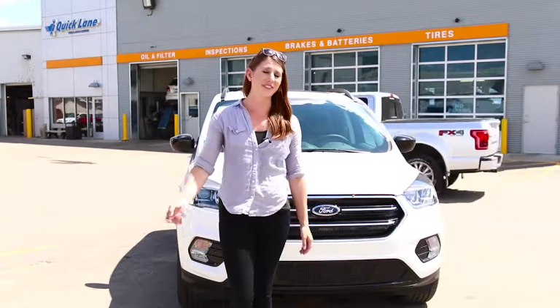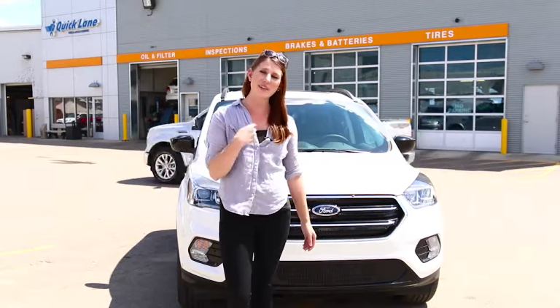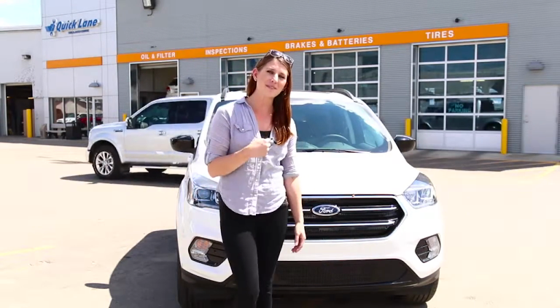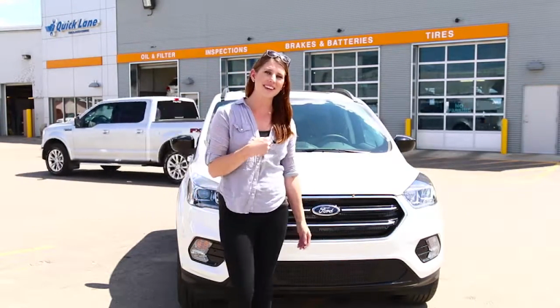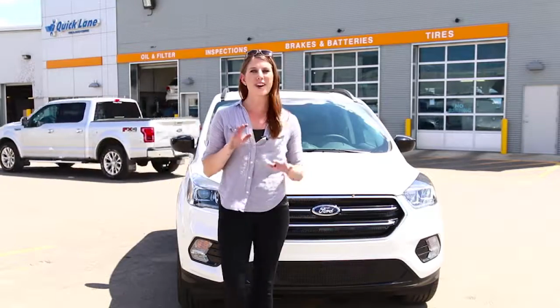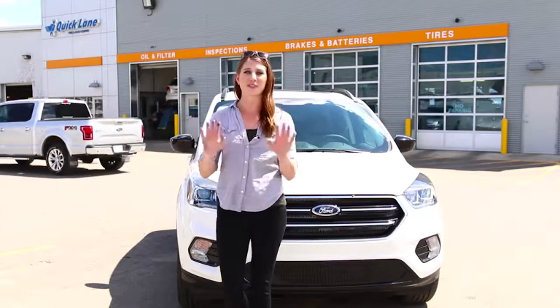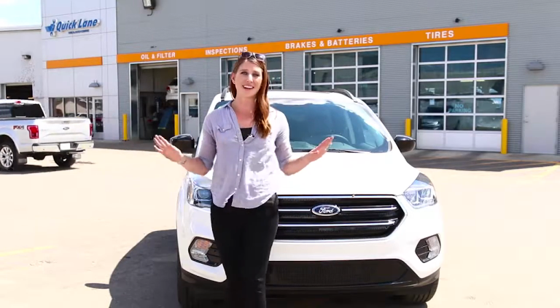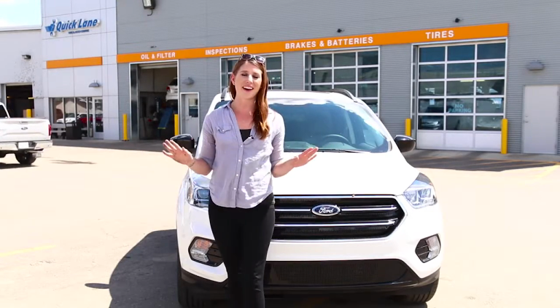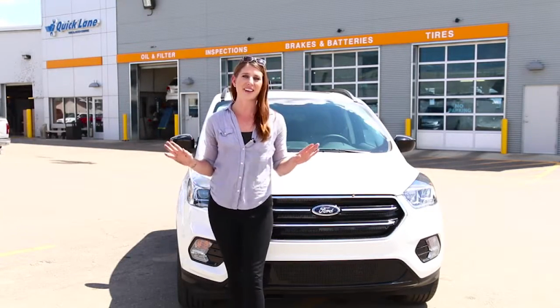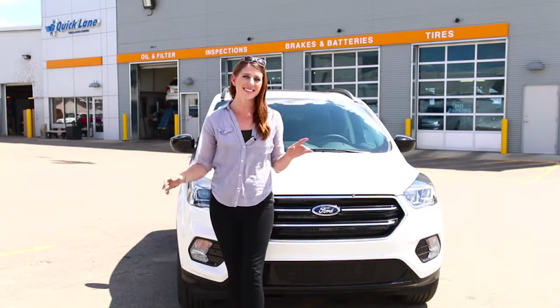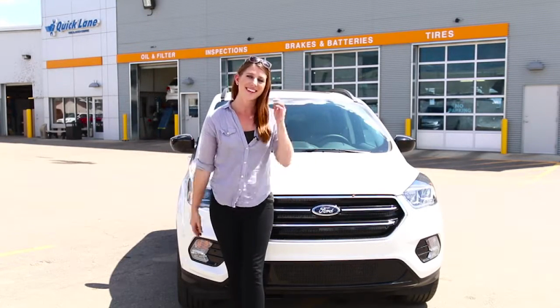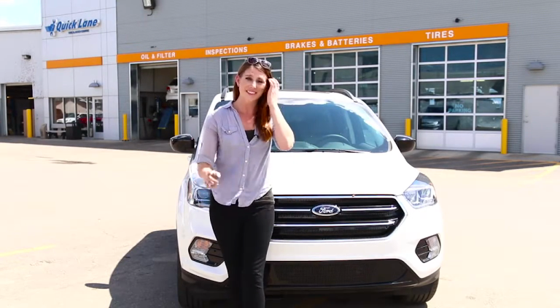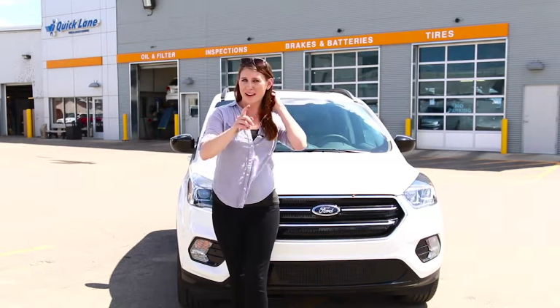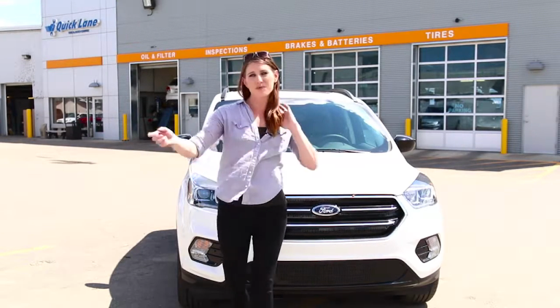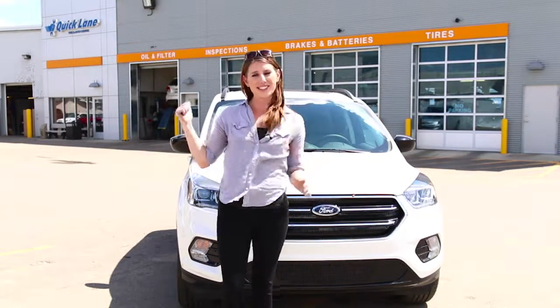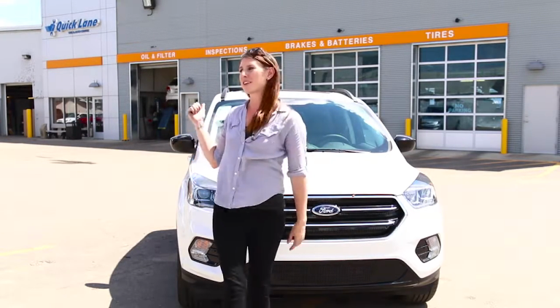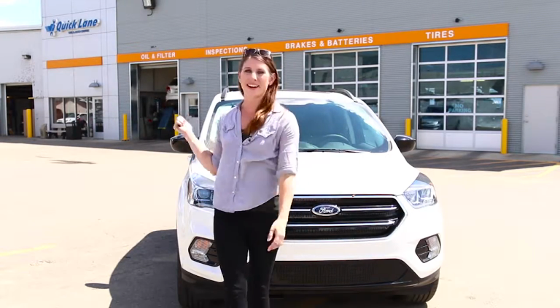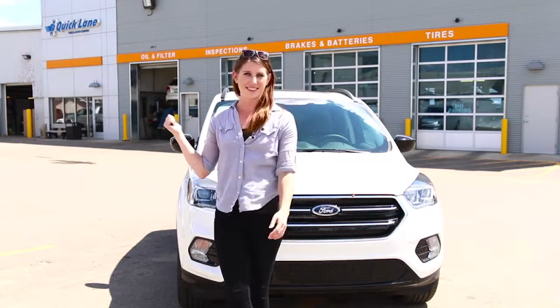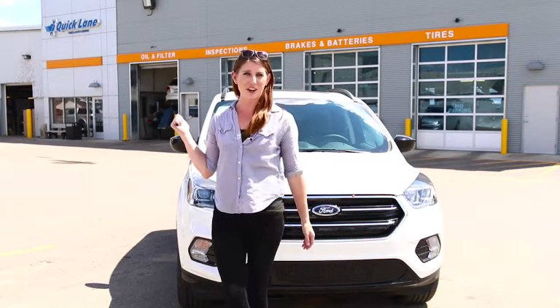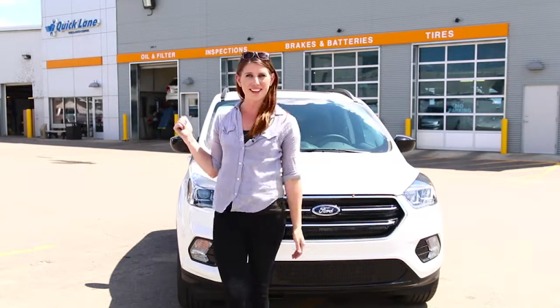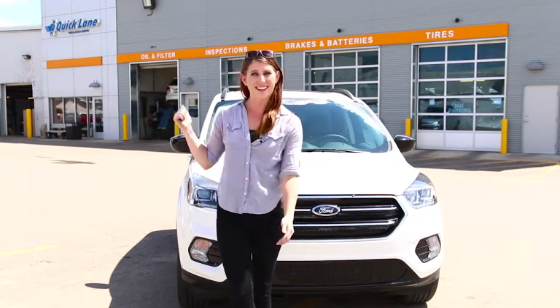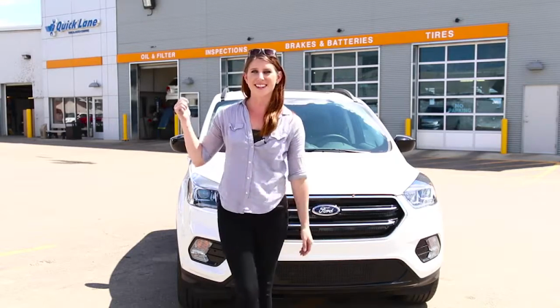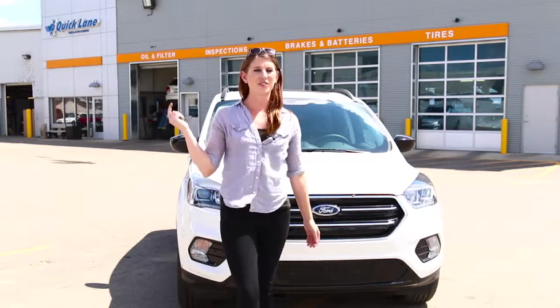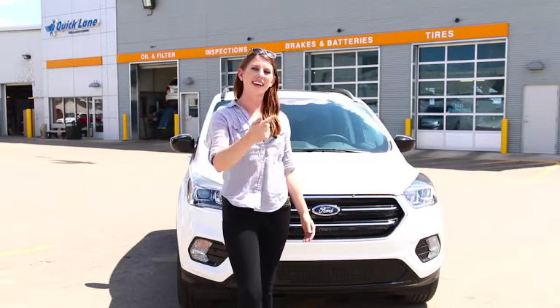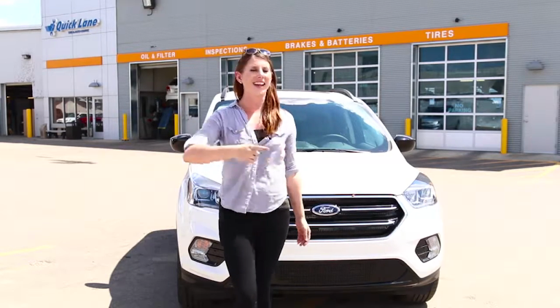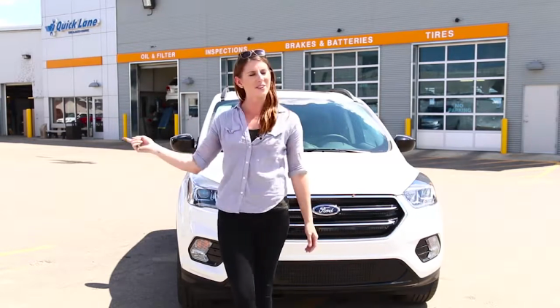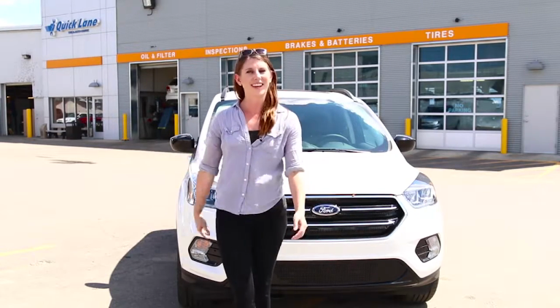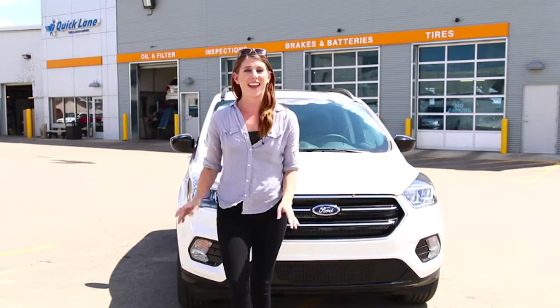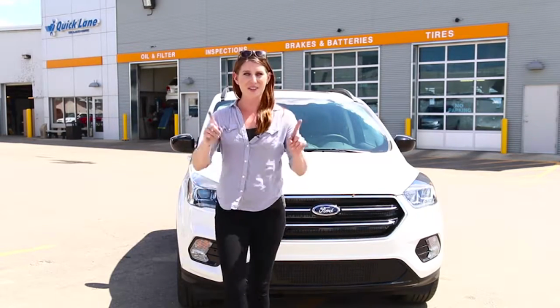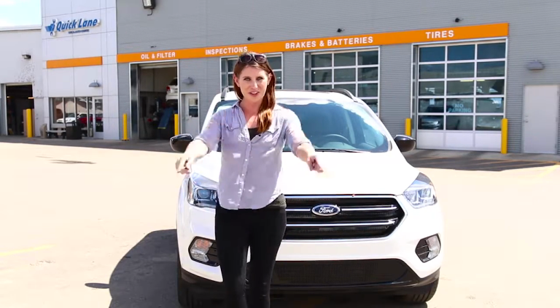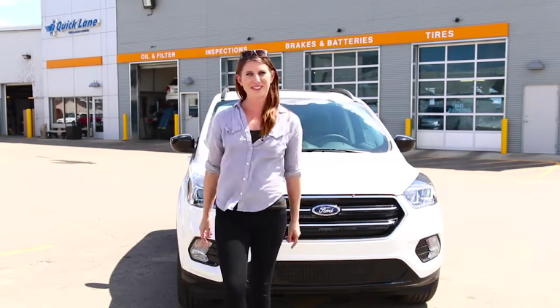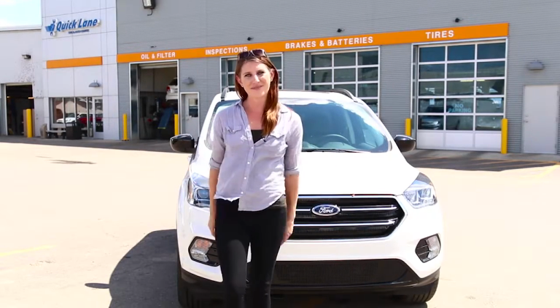If you're somebody like me who has no idea how to do that, then I recommend that you bring it down here to Bennett. We've got a quick lane that's going to get you in and out and on the road in no time.